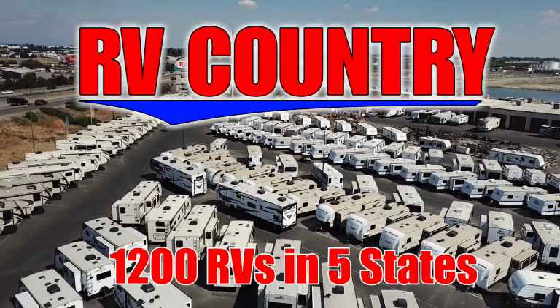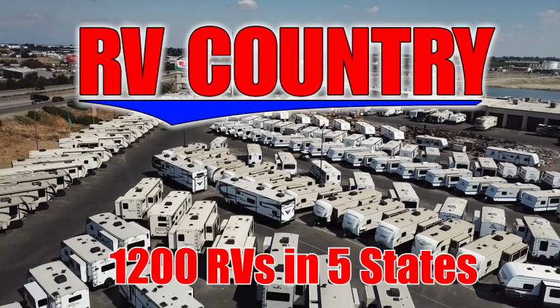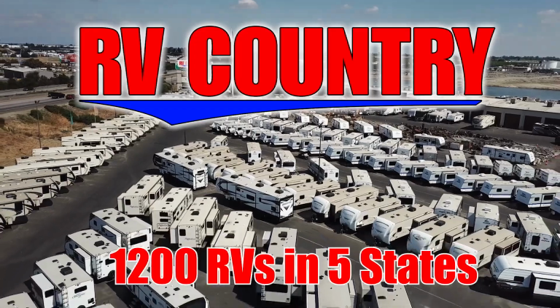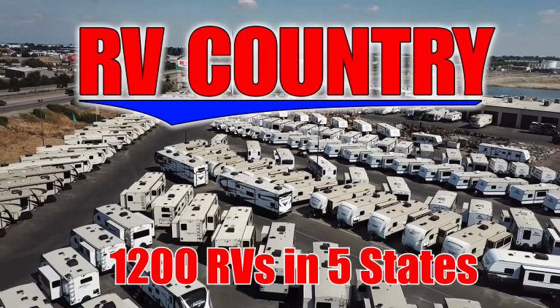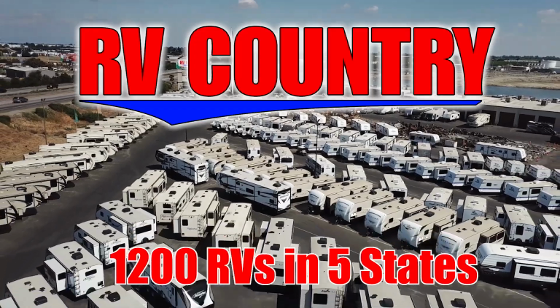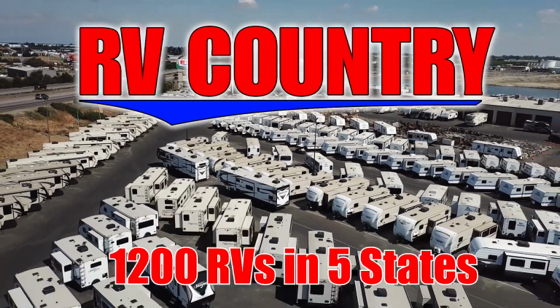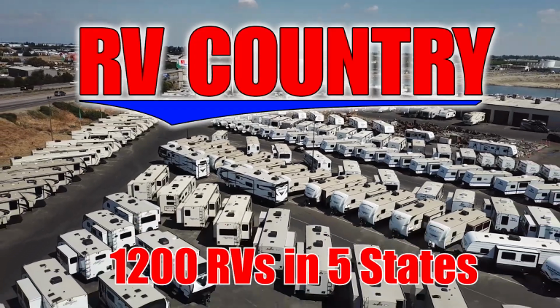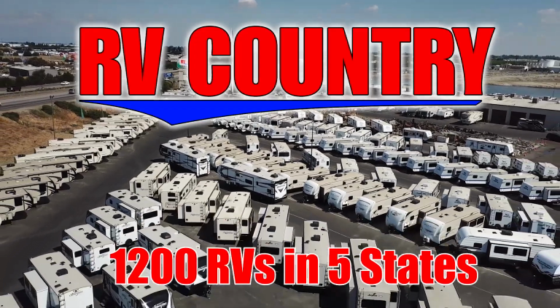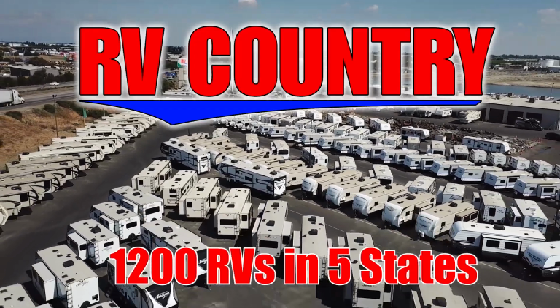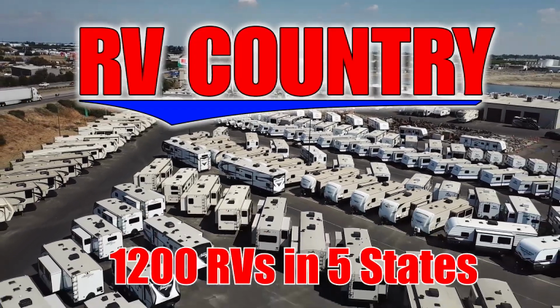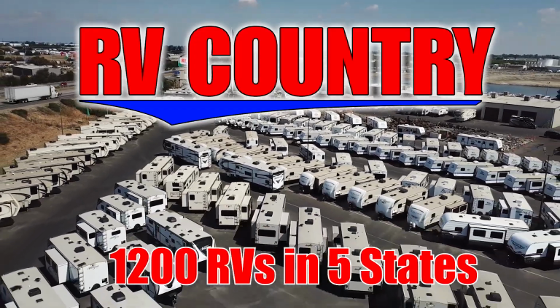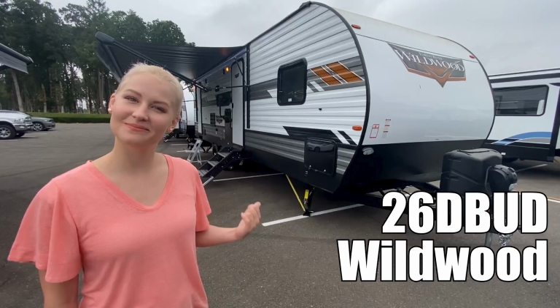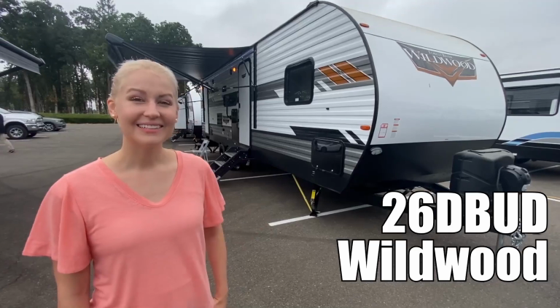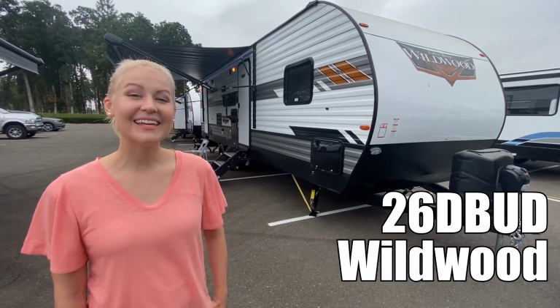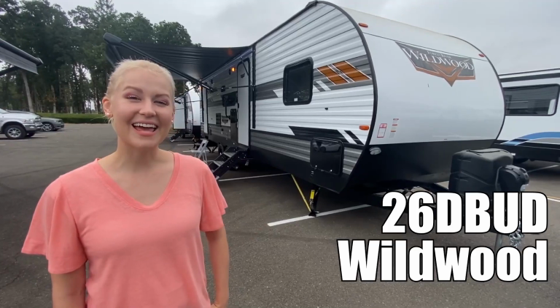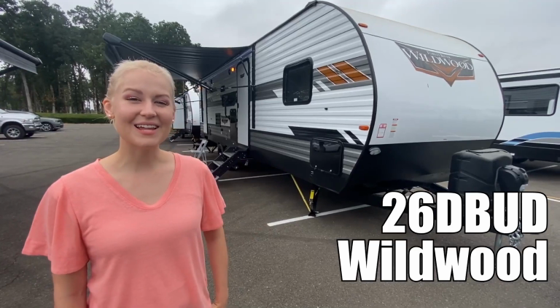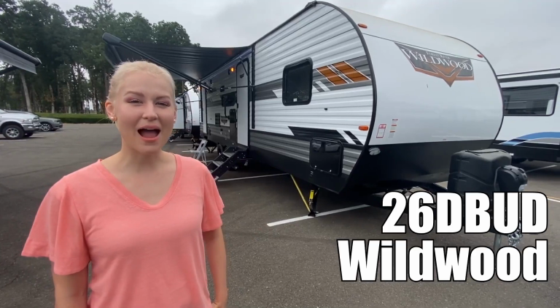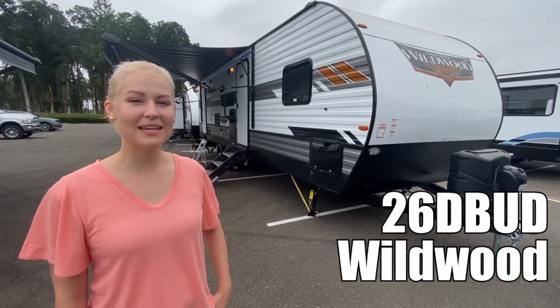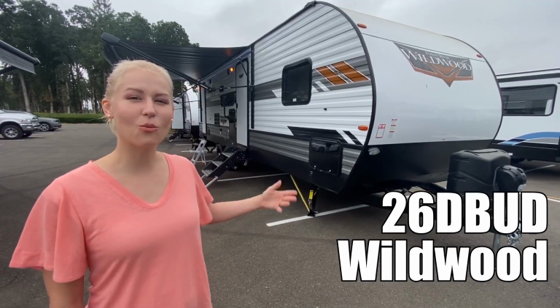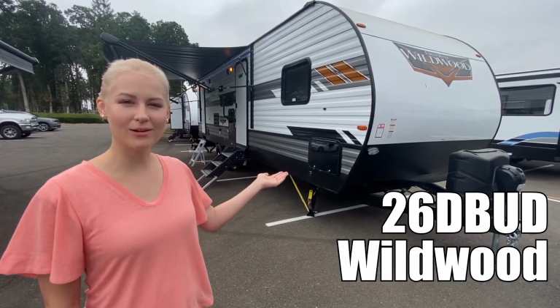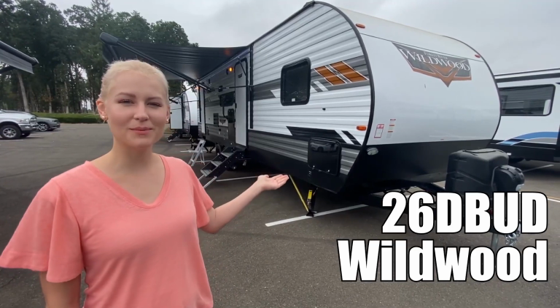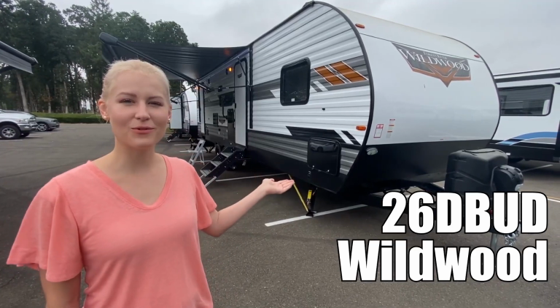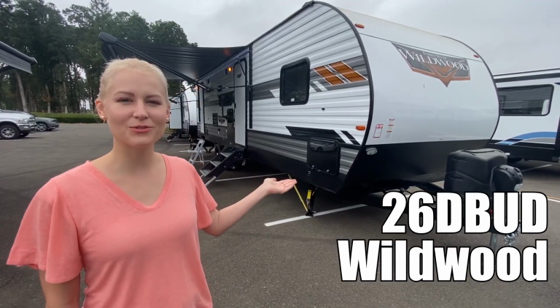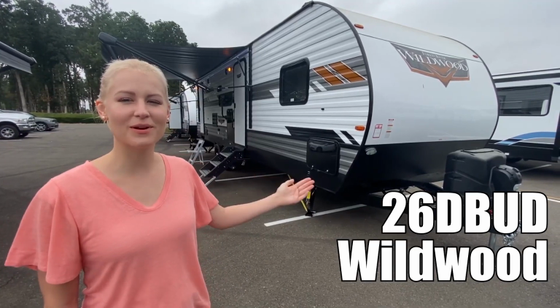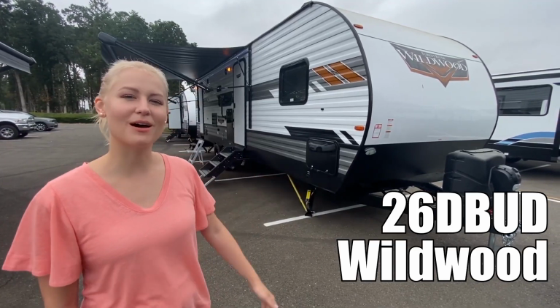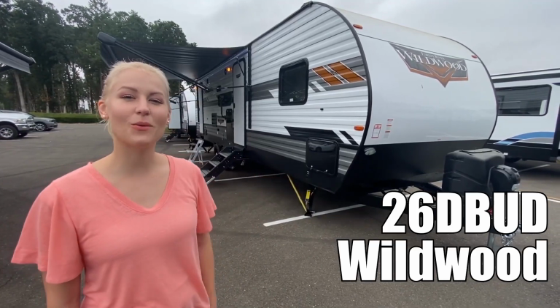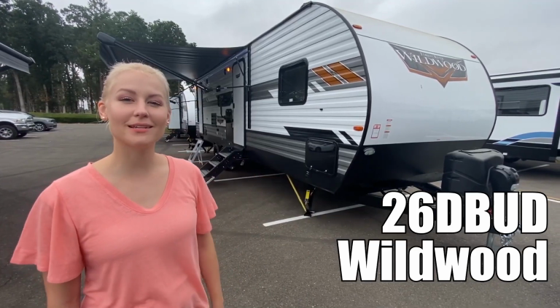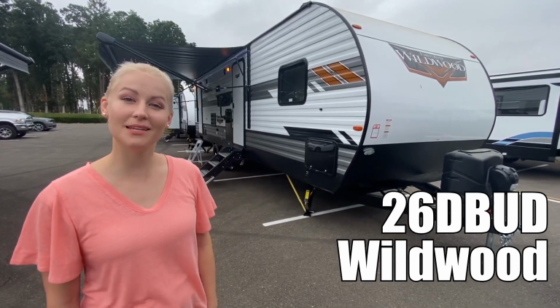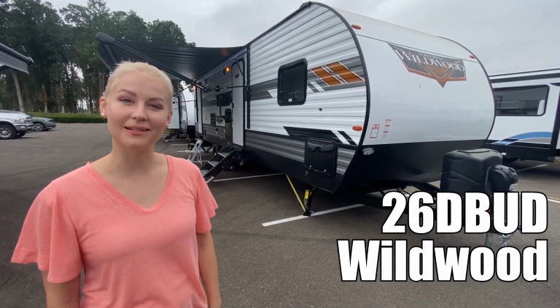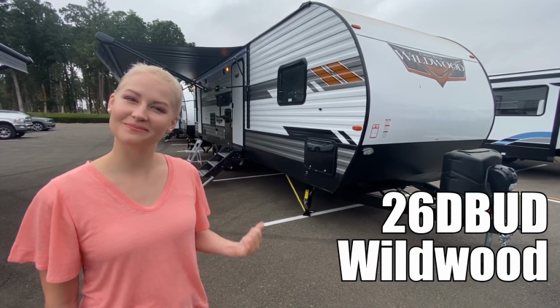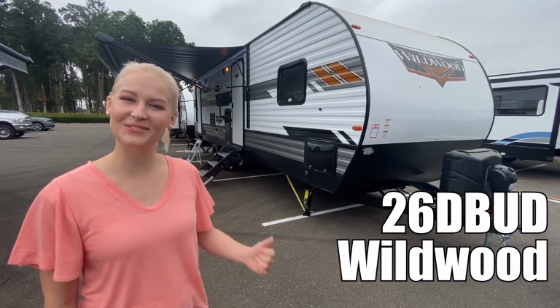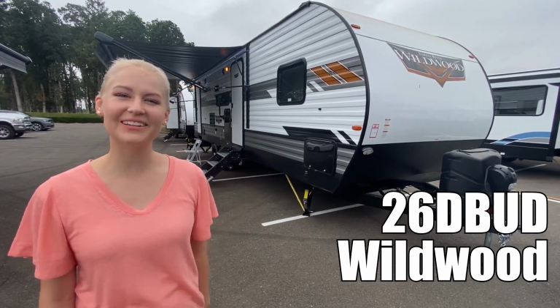Here's another great RV from RV Country. Hey, it's Kelly, and behind me is the Wildwood by Forest River Model 26 D-Bud. Let's go take a look.